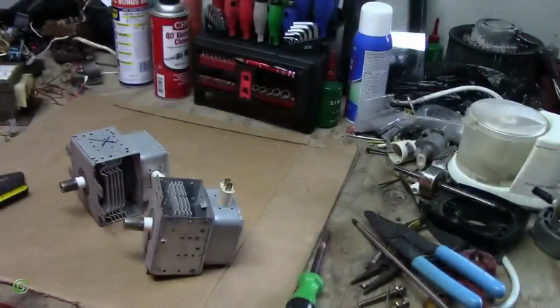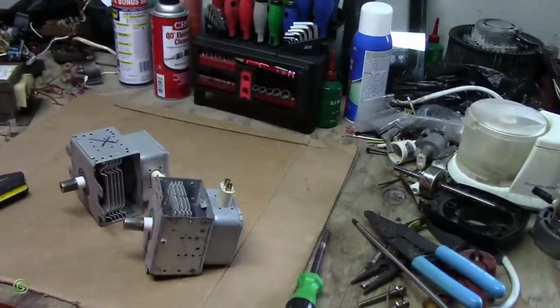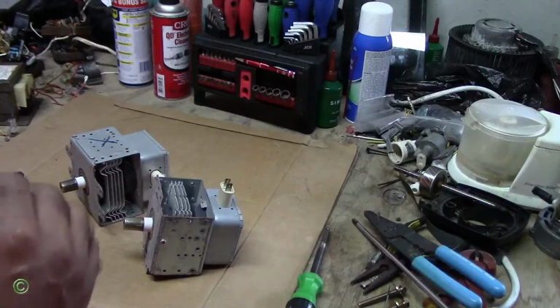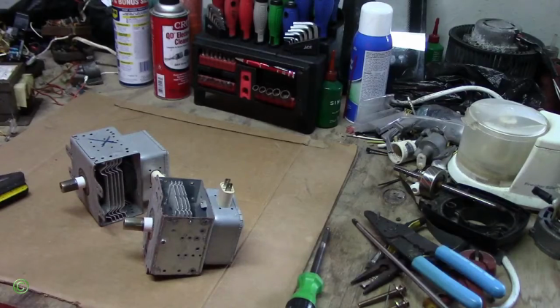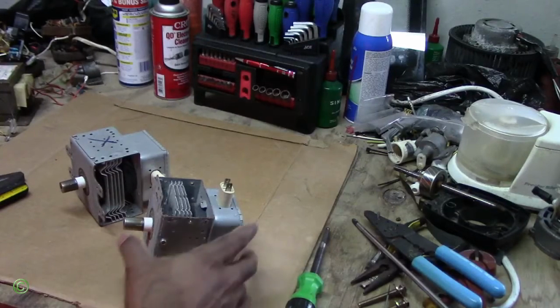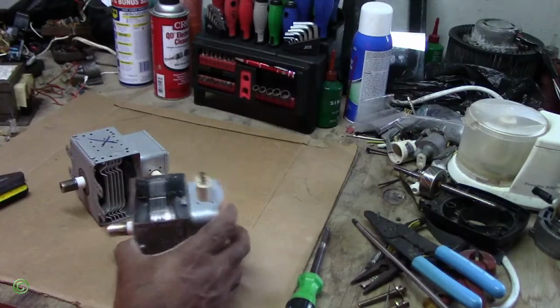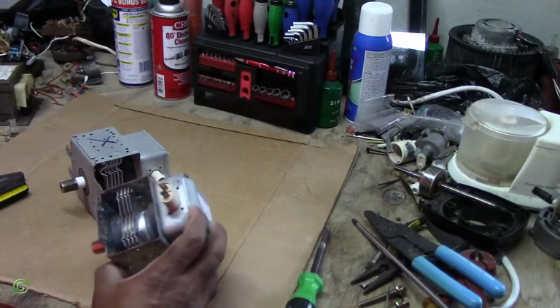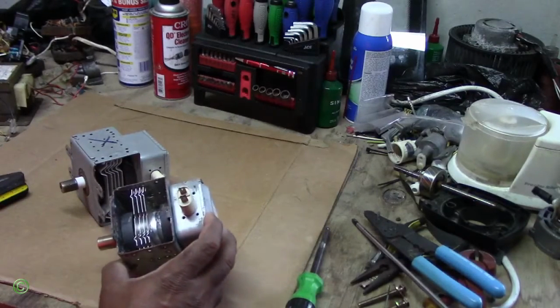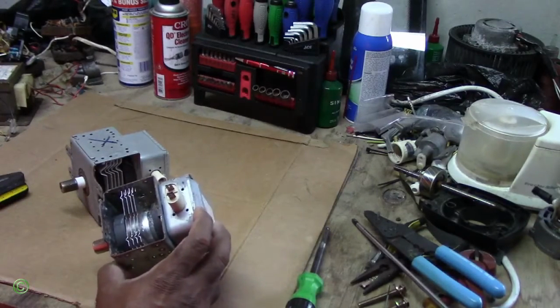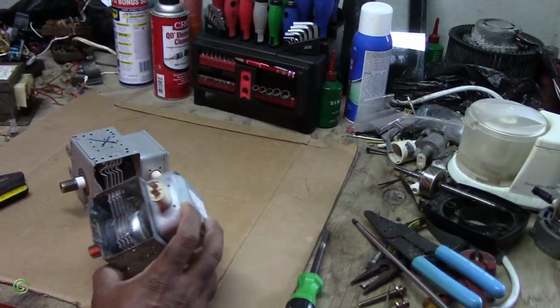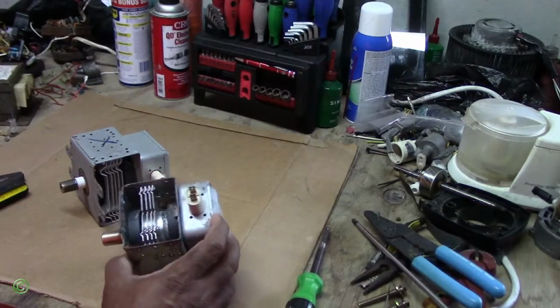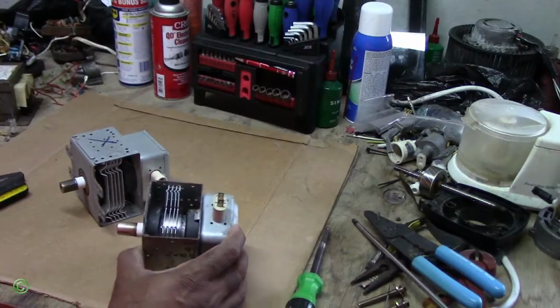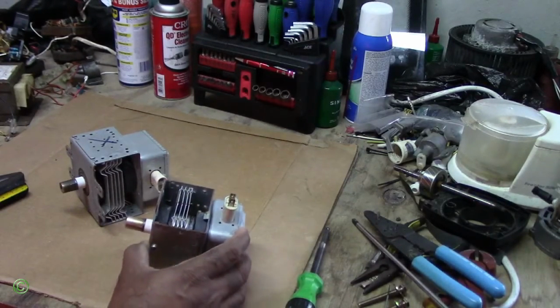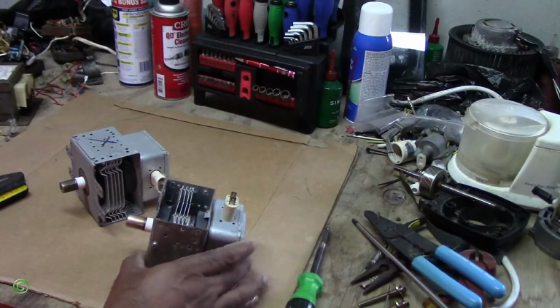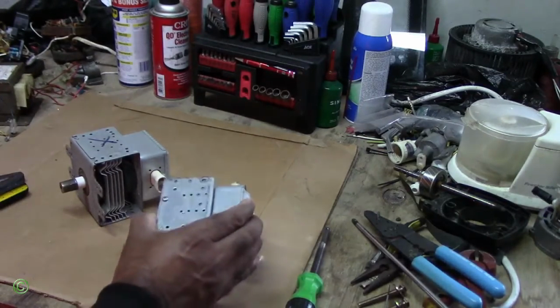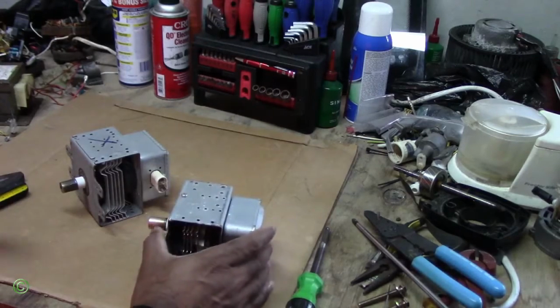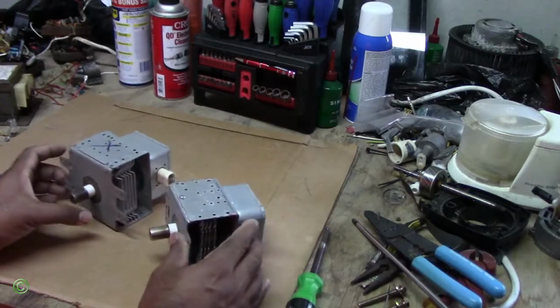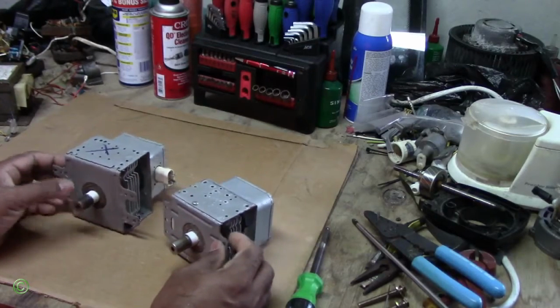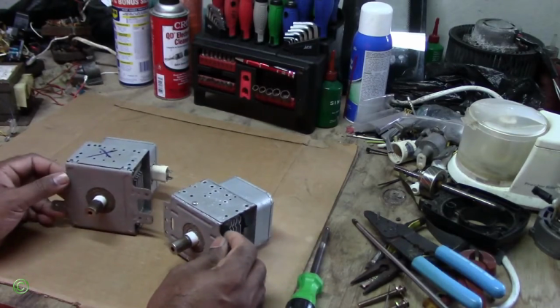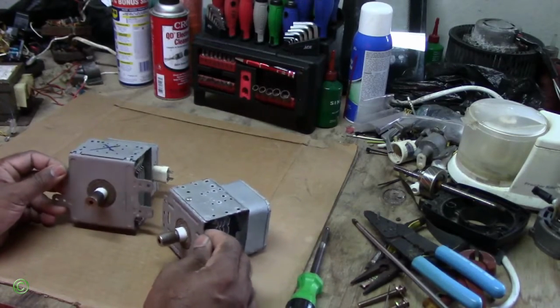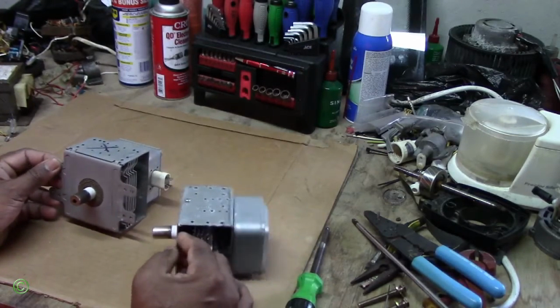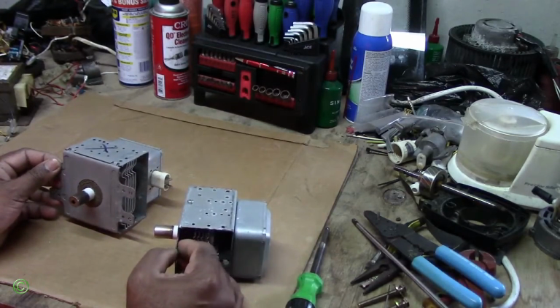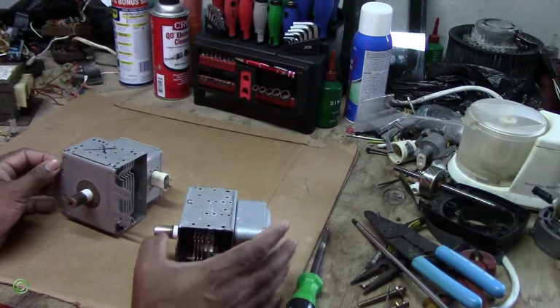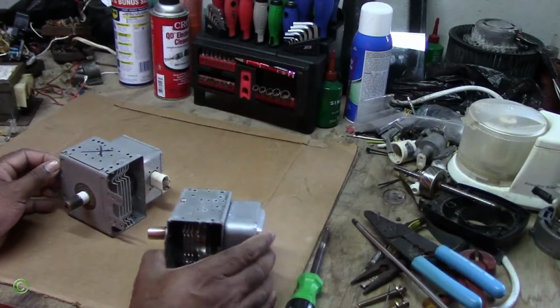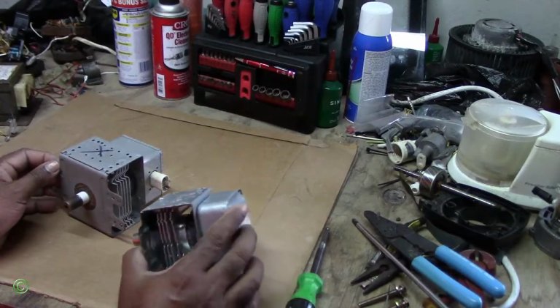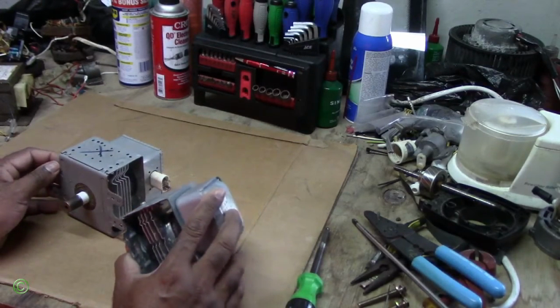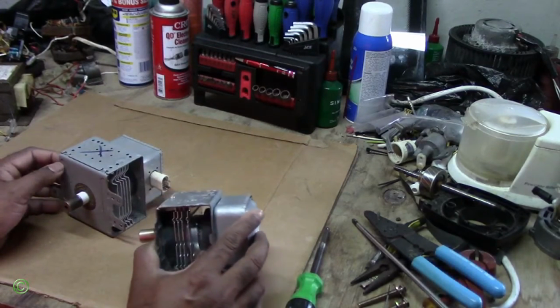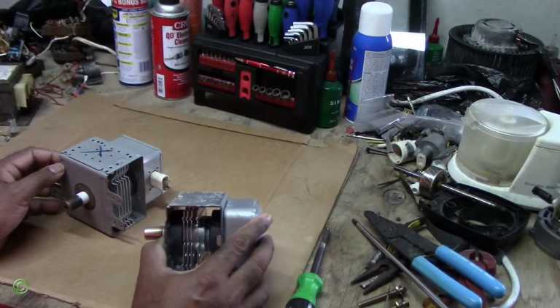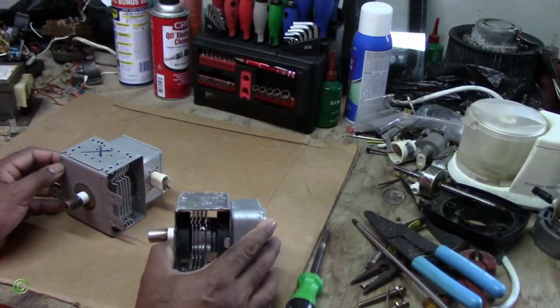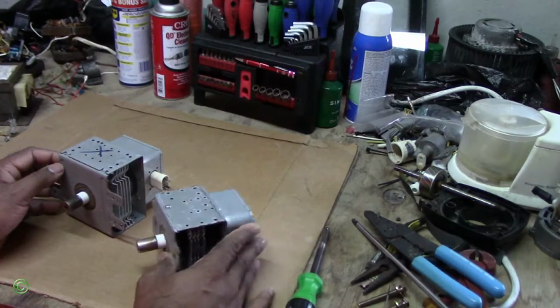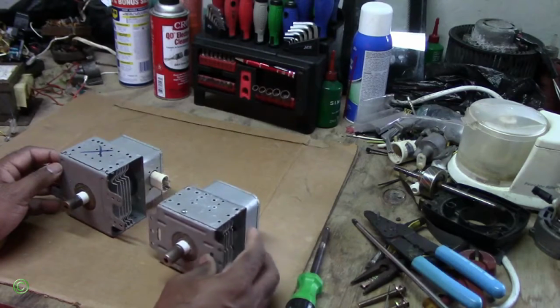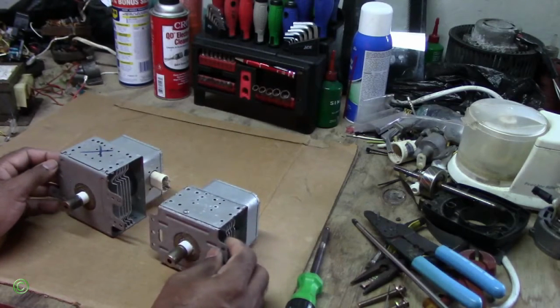Today I'll be showing you how to remove the magnet from a magnetron. I have two magnetrons here and I'll be showing you how to remove the magnet so you can use it for future projects.